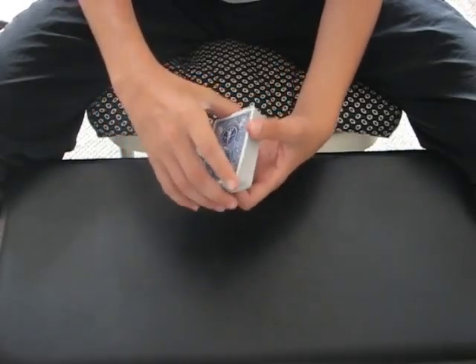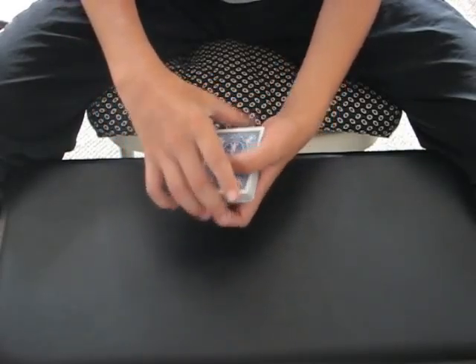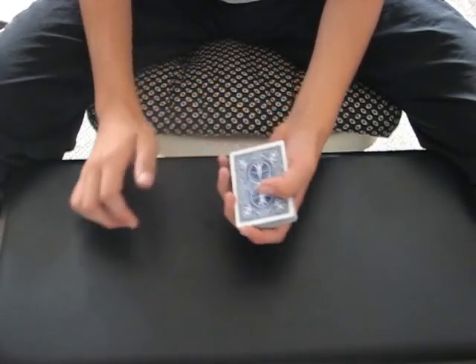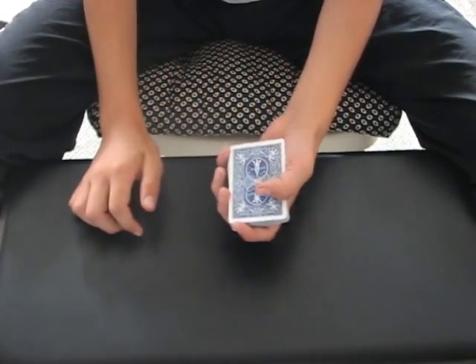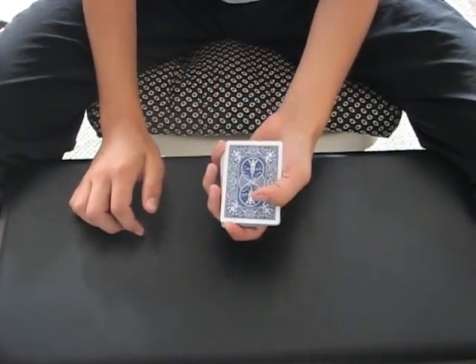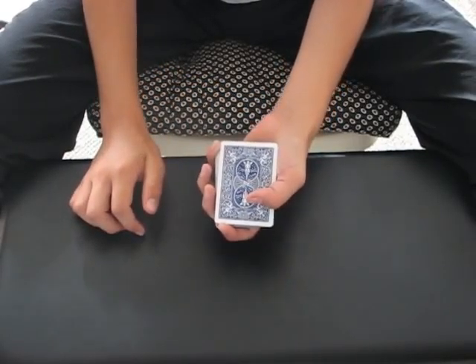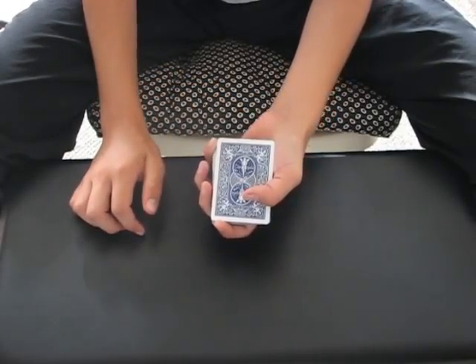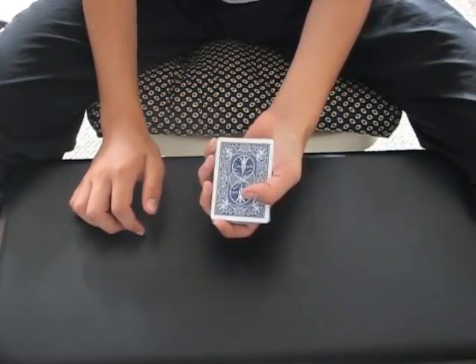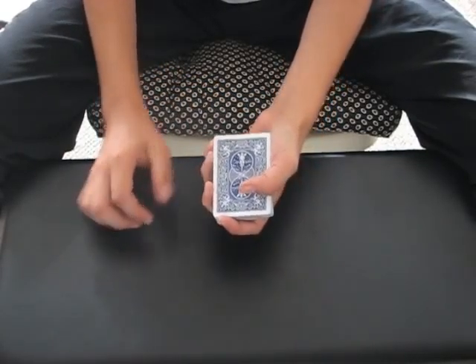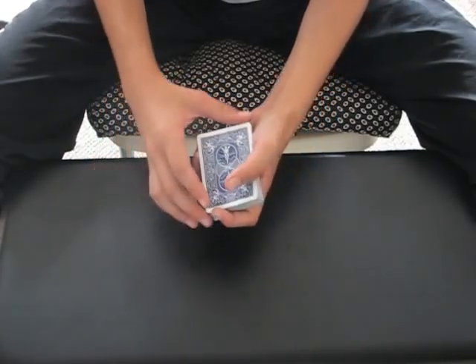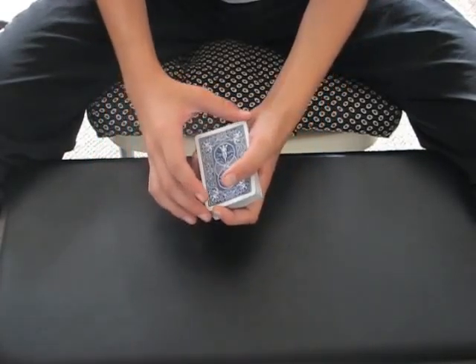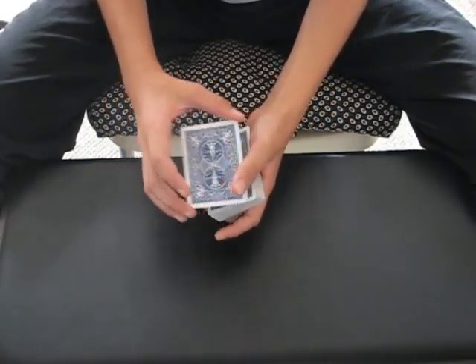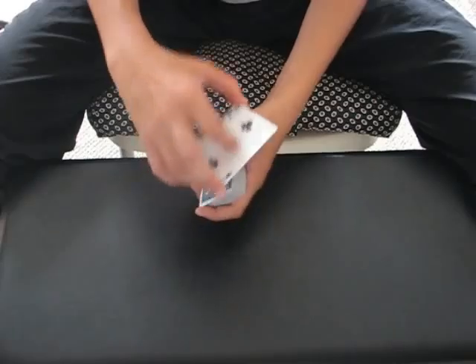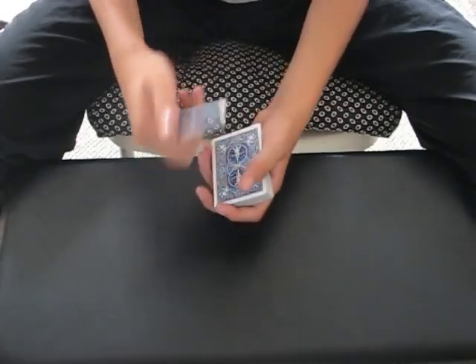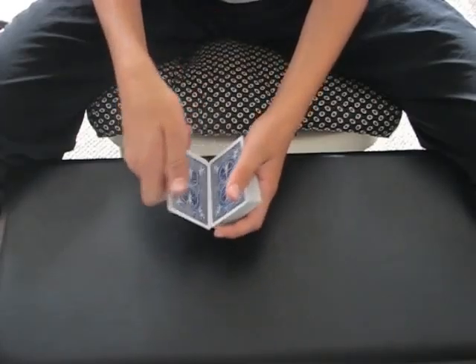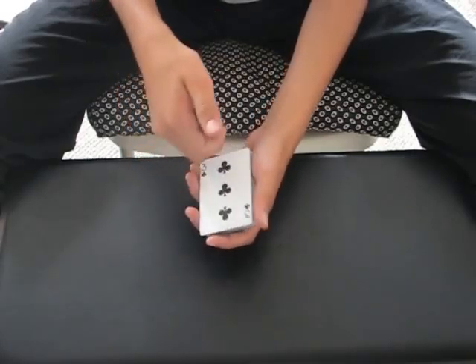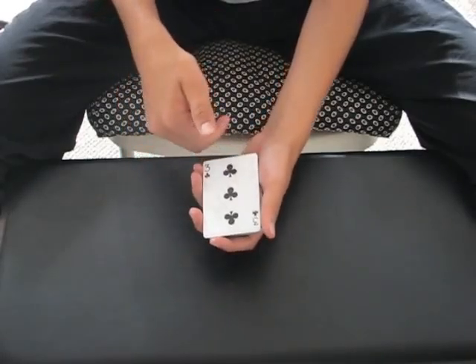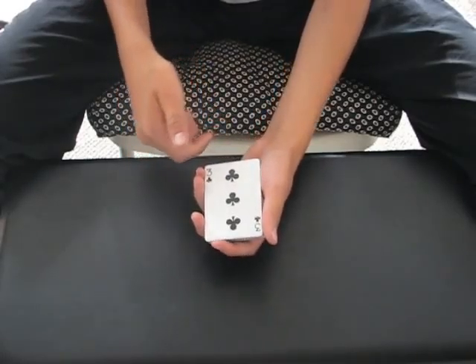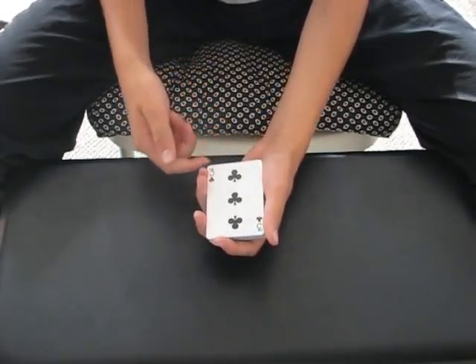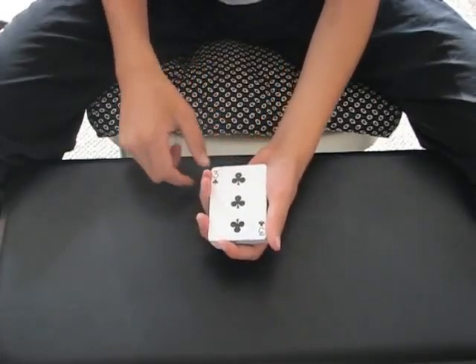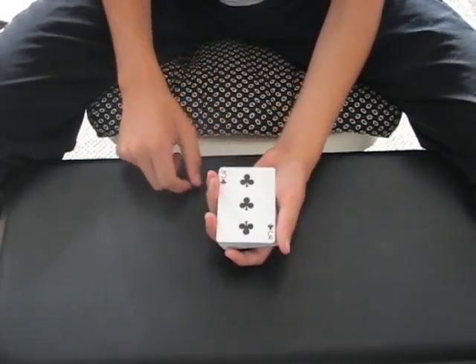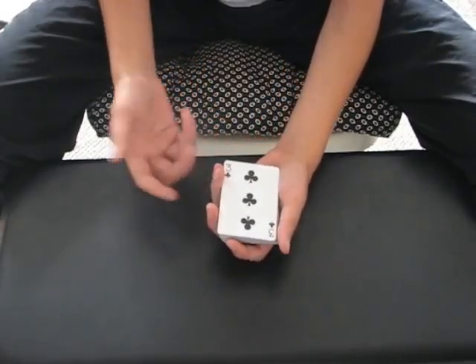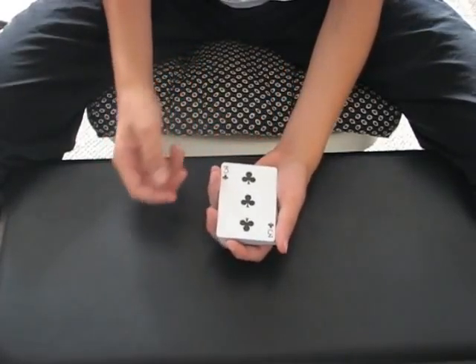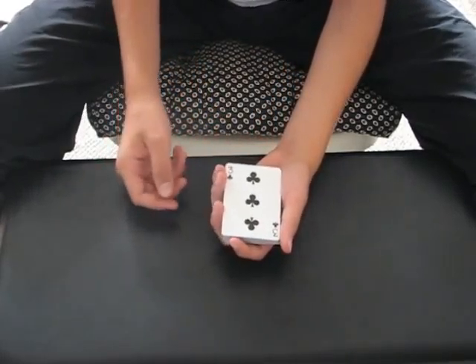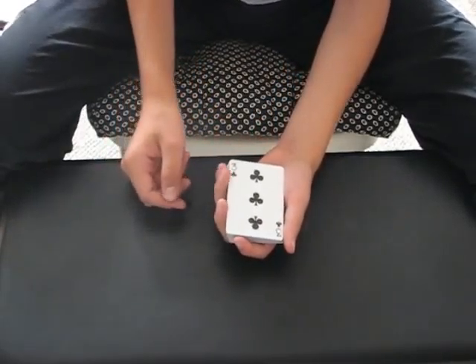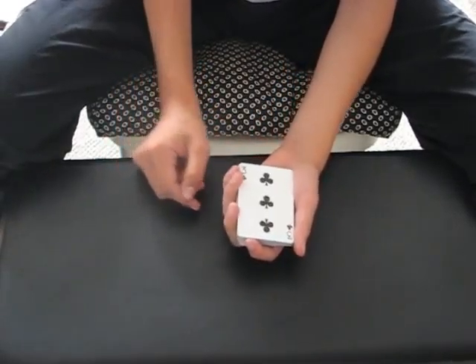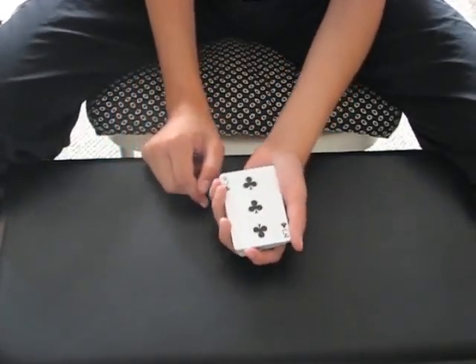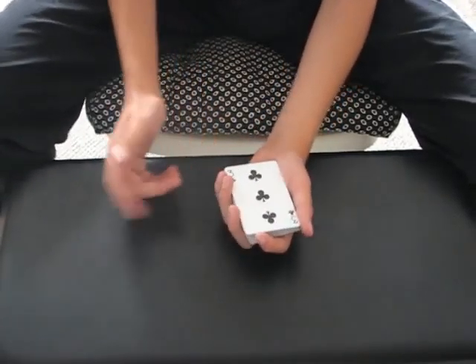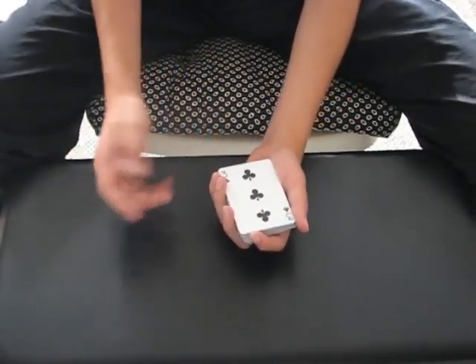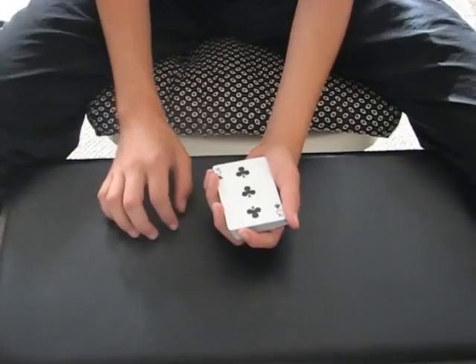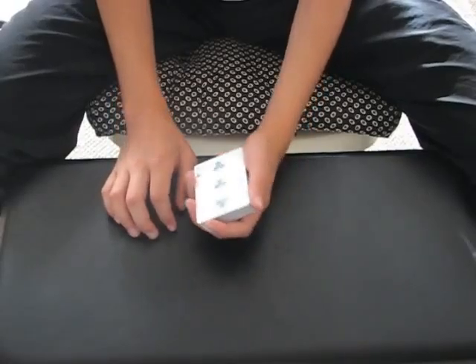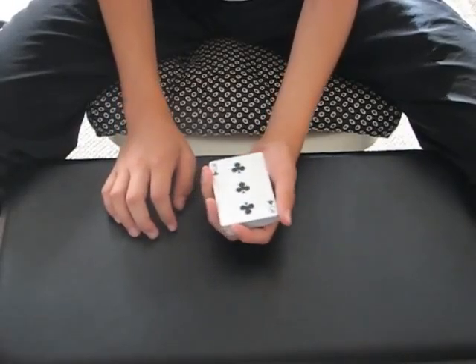And just like that, you can control the card back to the top. Oh, I messed up. Well, you know this happens, but the important part is knowing how to recover from it.